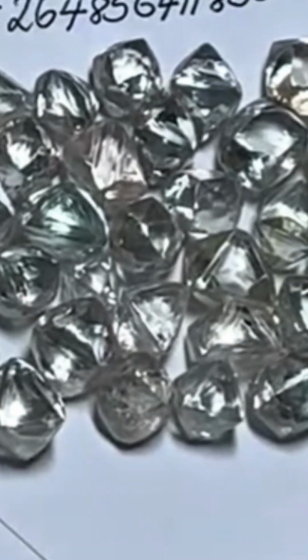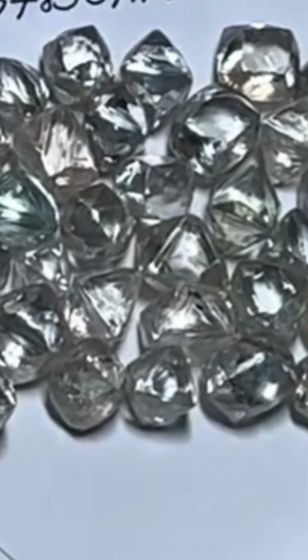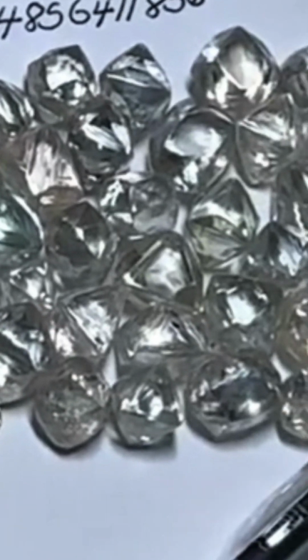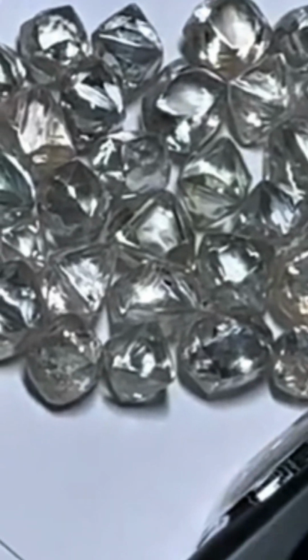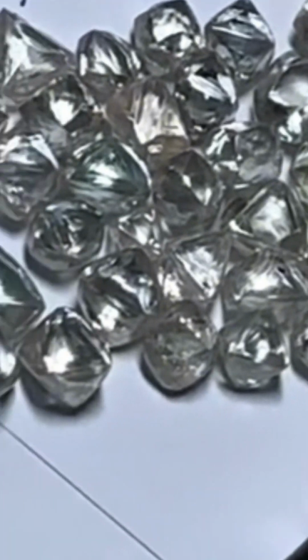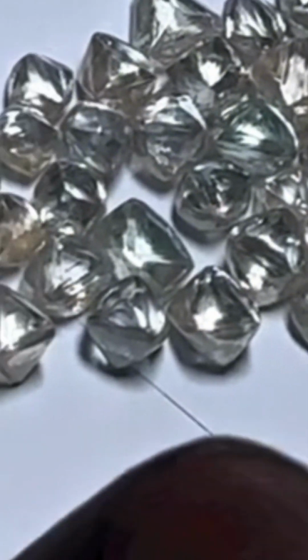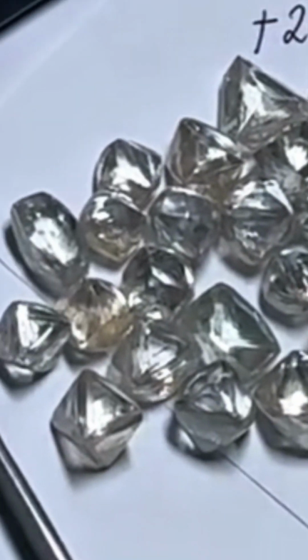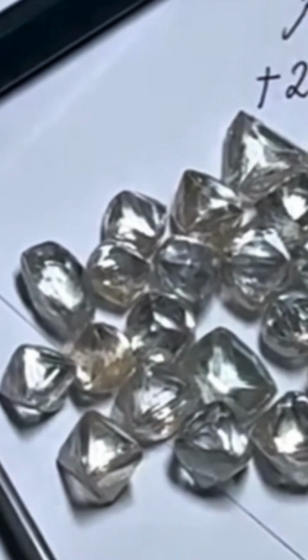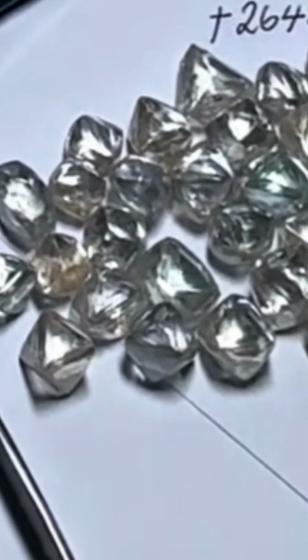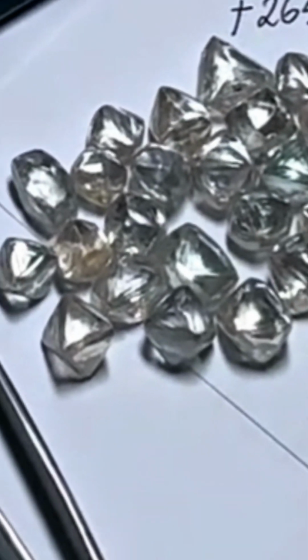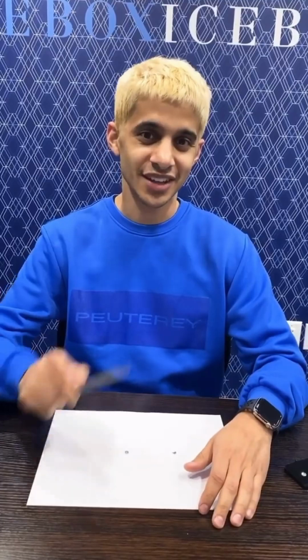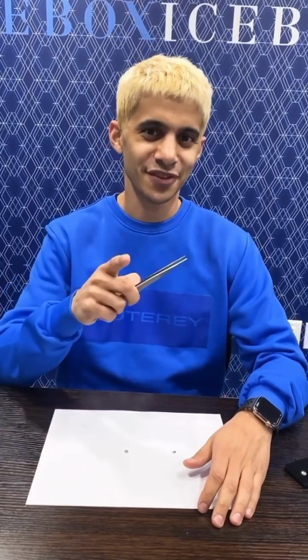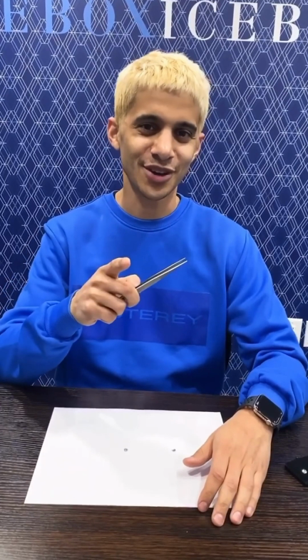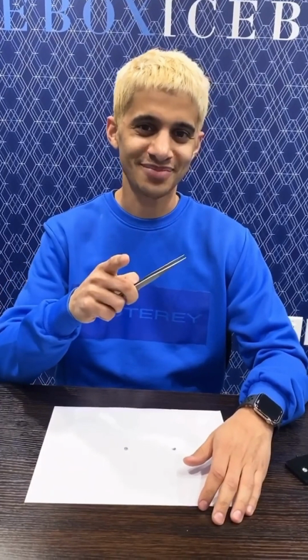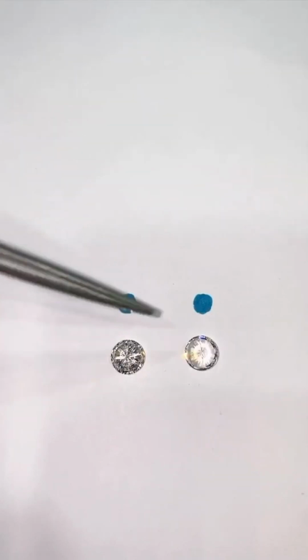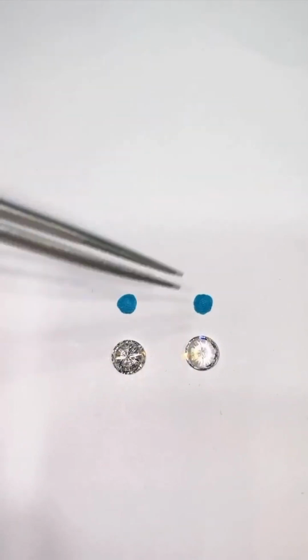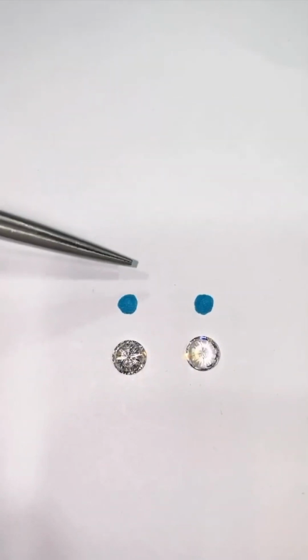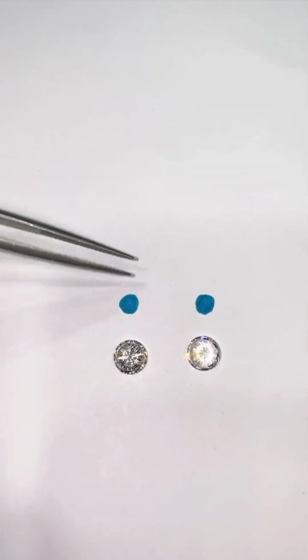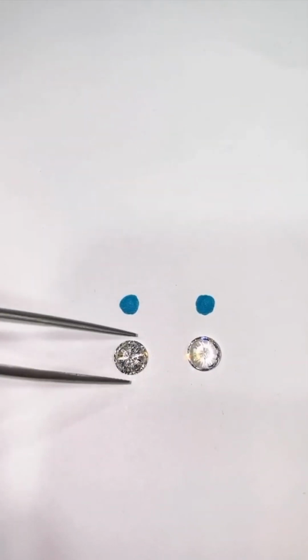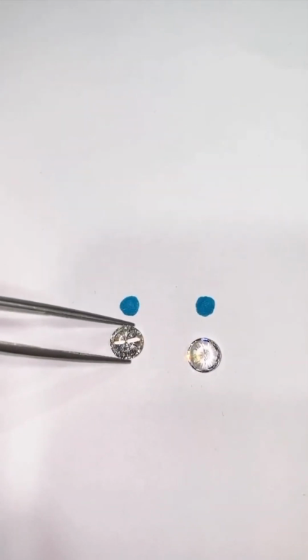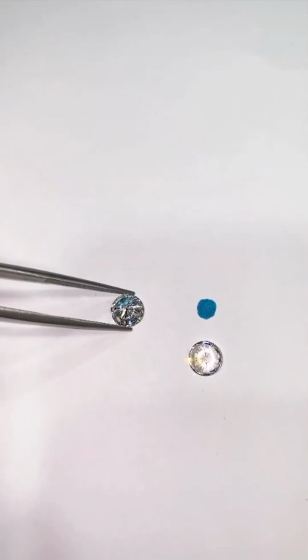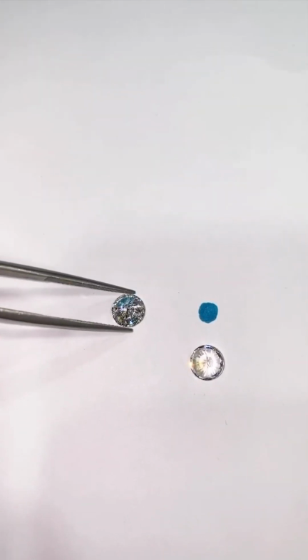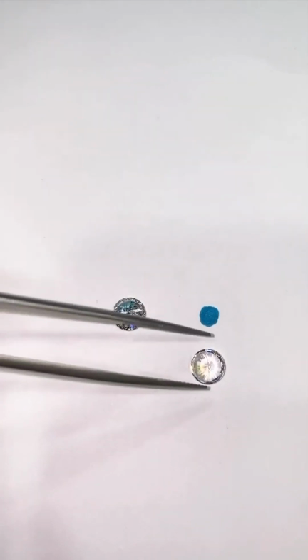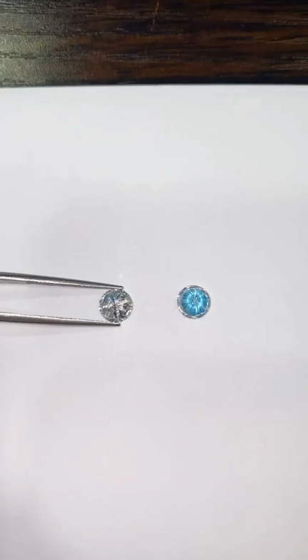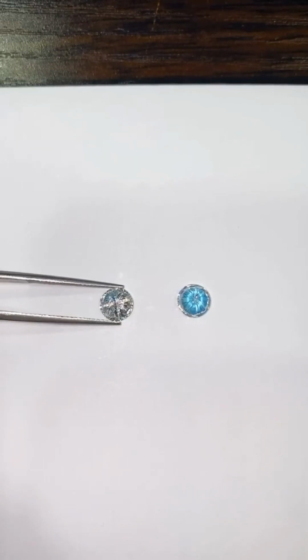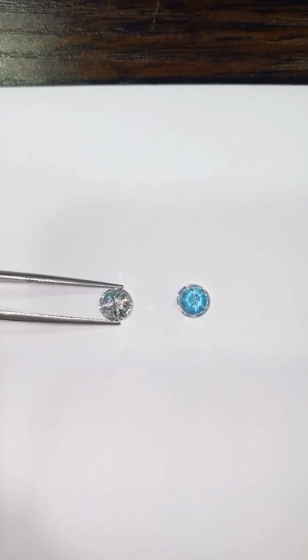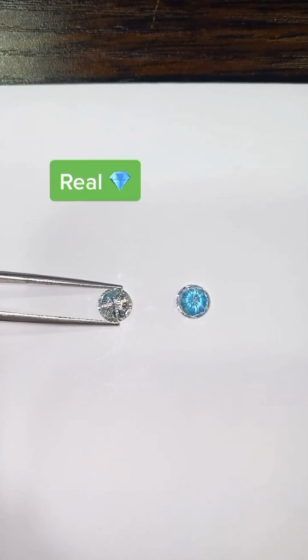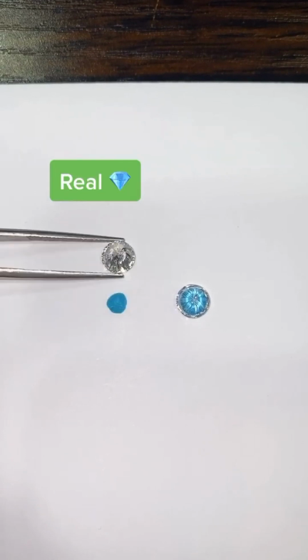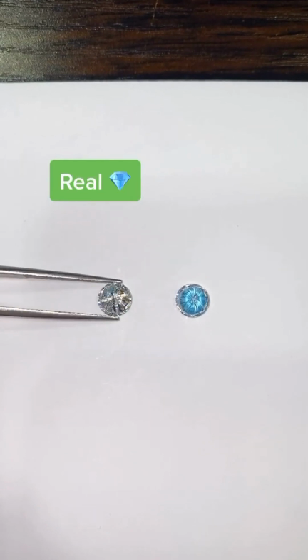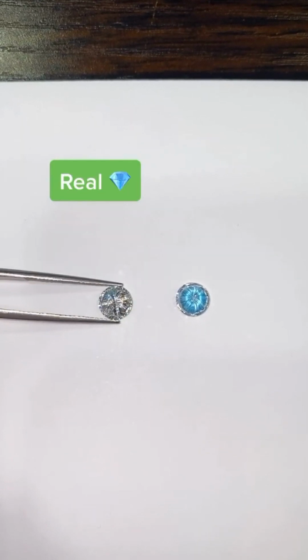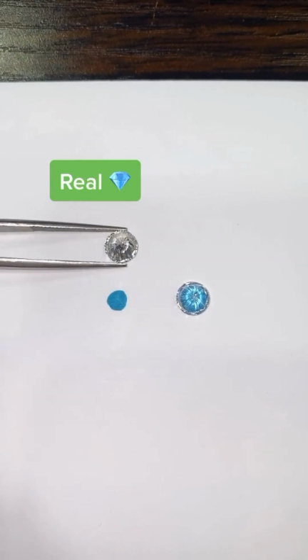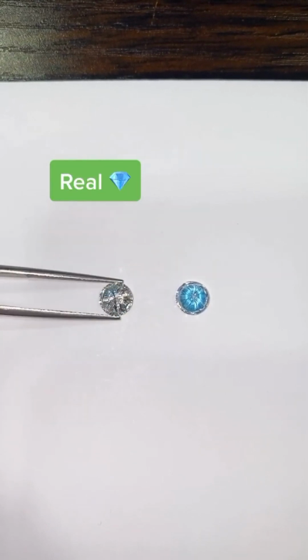Let's compare it to a high-quality moissanite. It looks nearly identical to the naked eye, but watch the tester's reaction. No beep. No diamond reading. The difference is crystal clear.